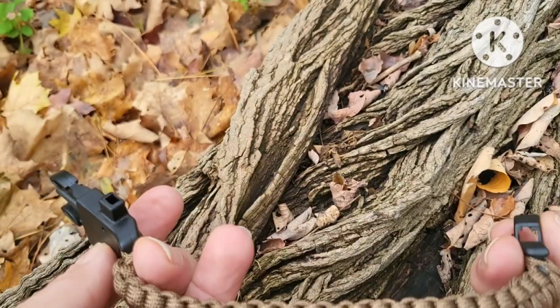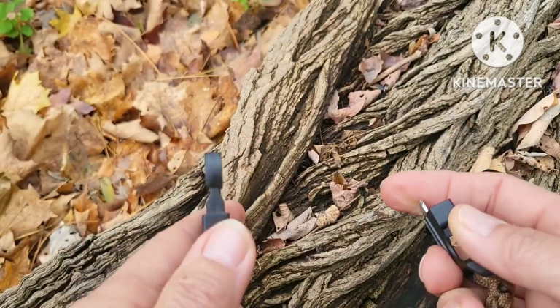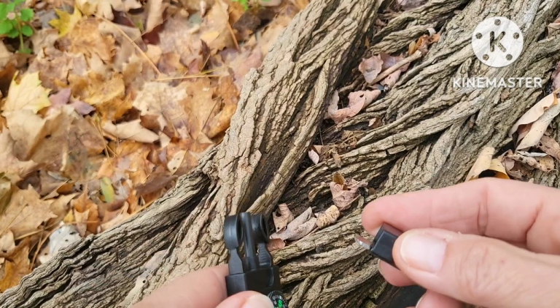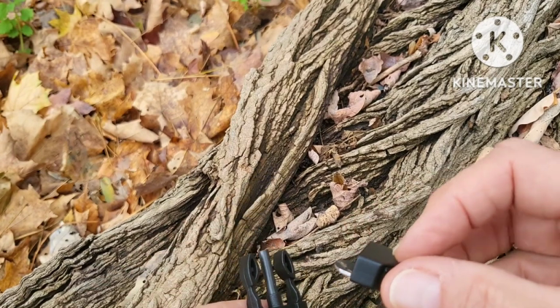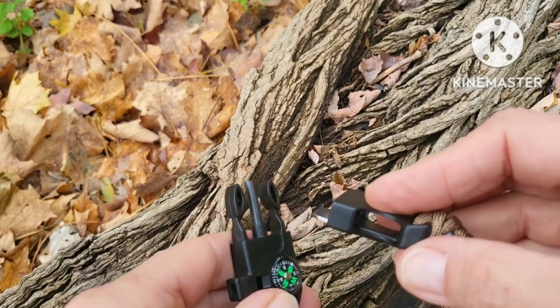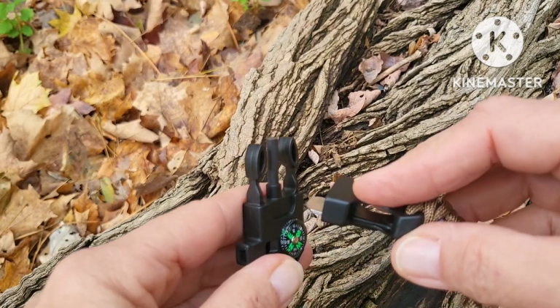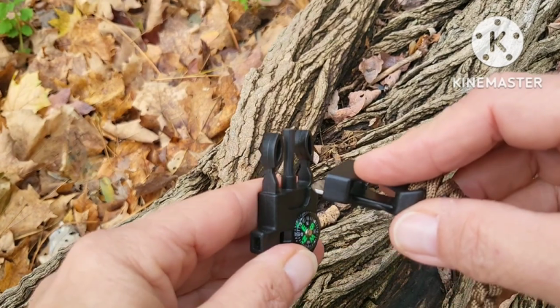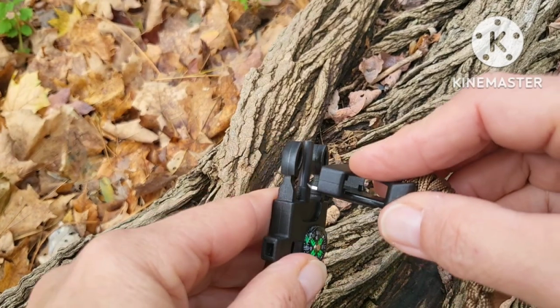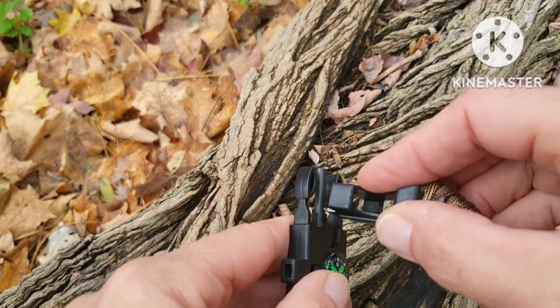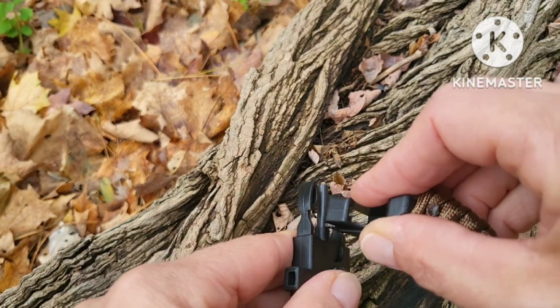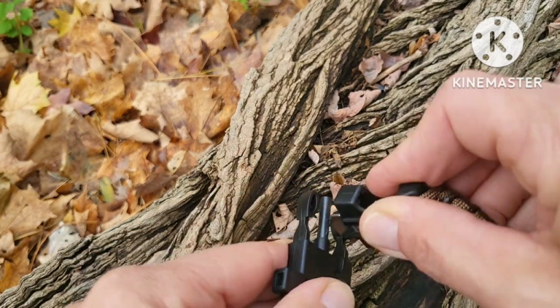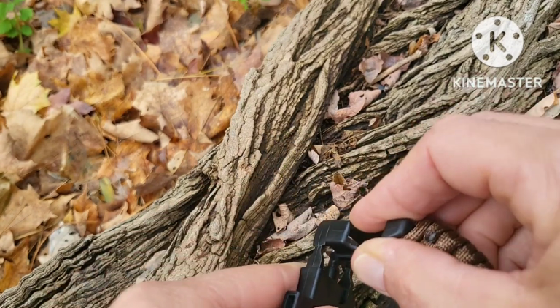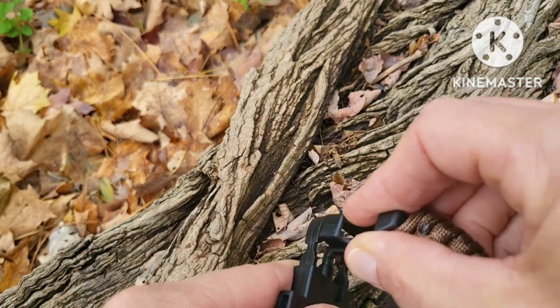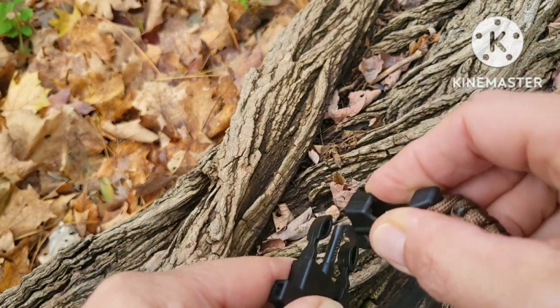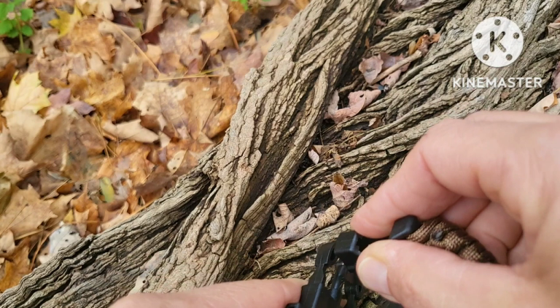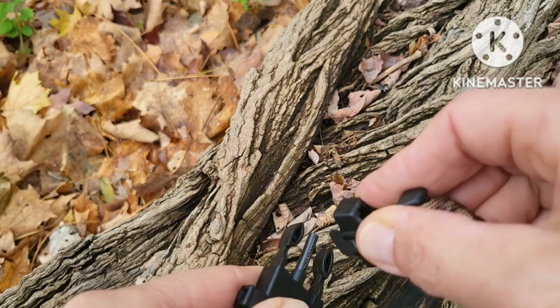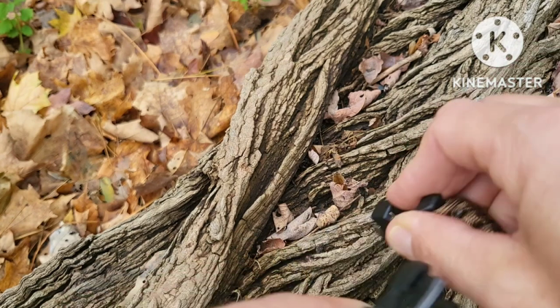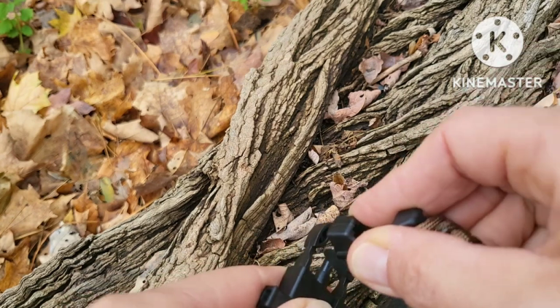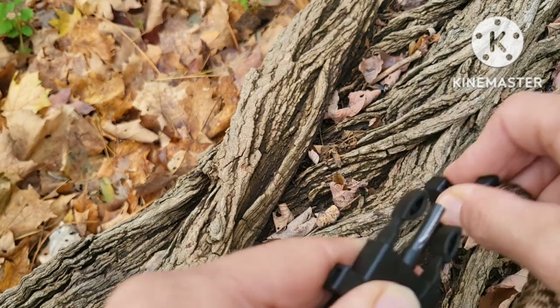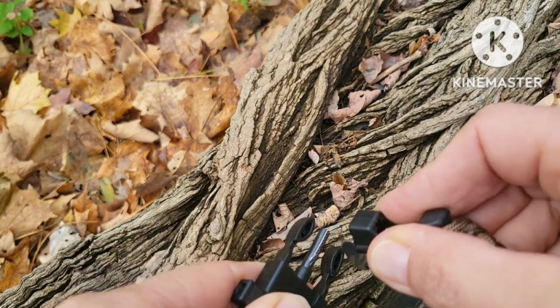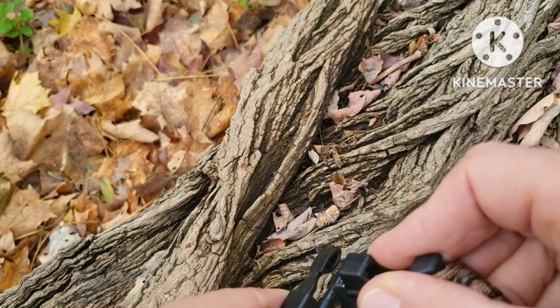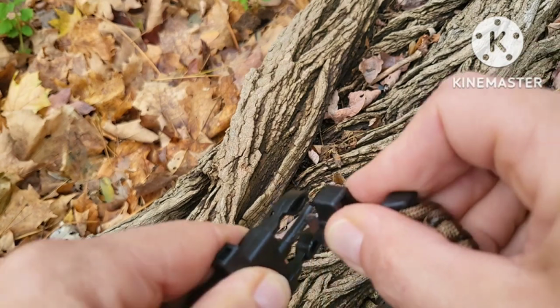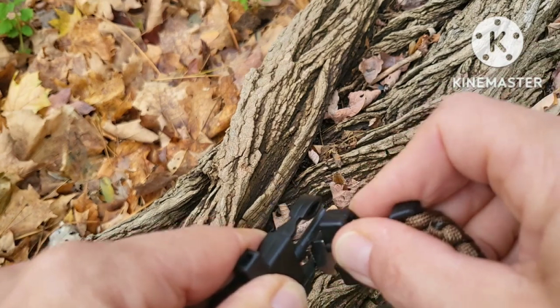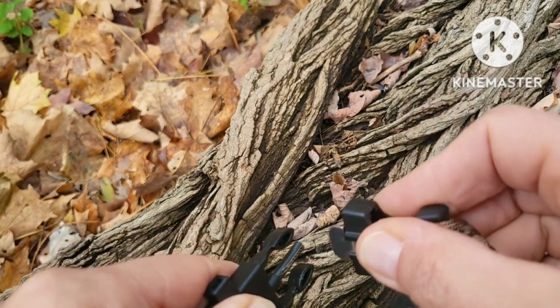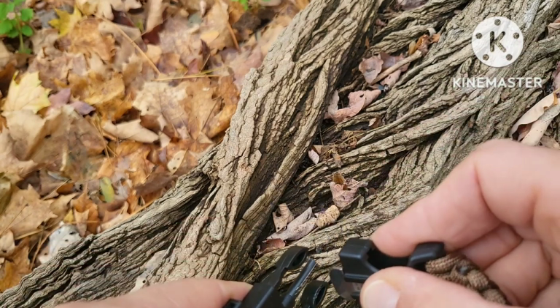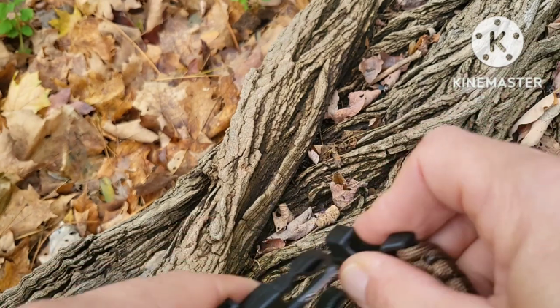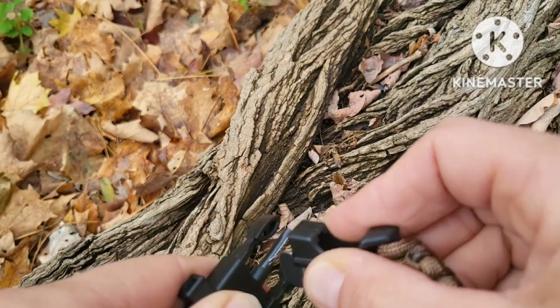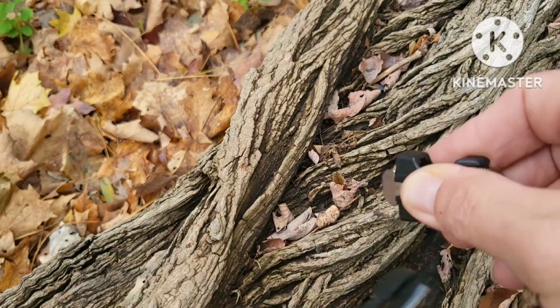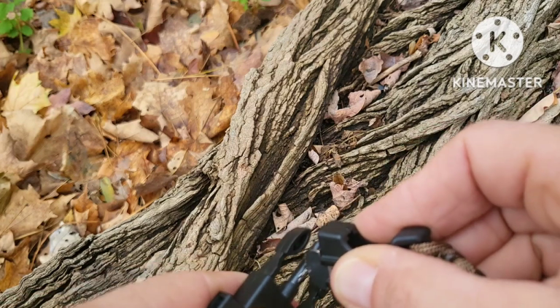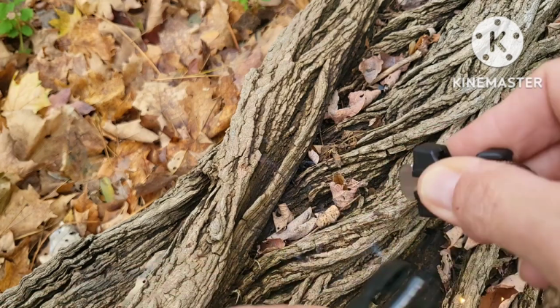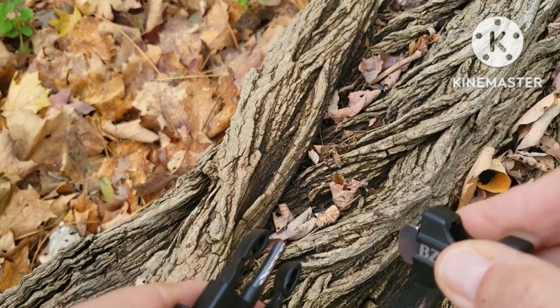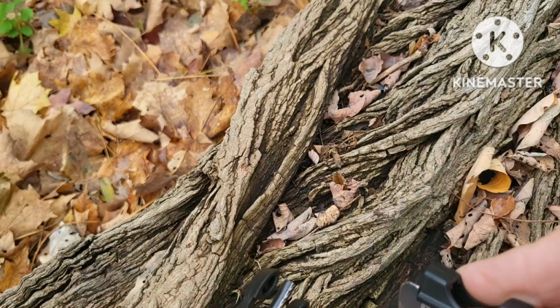The easiest way to strike the ferro rod is to invert the bracelet. It's a little bit difficult only because of the clasp, but keep watching — you'll see a good spark. A couple of good ones, actually.